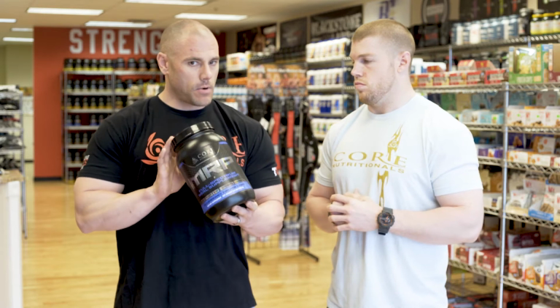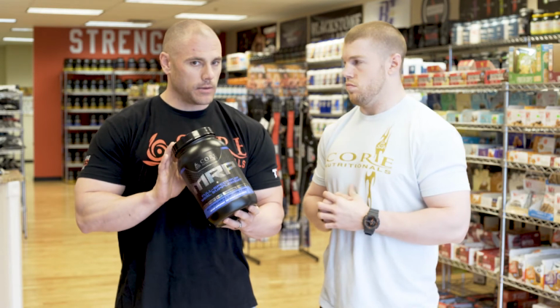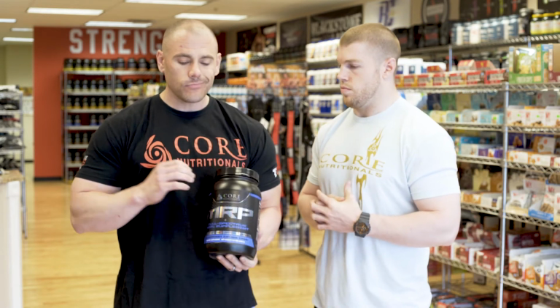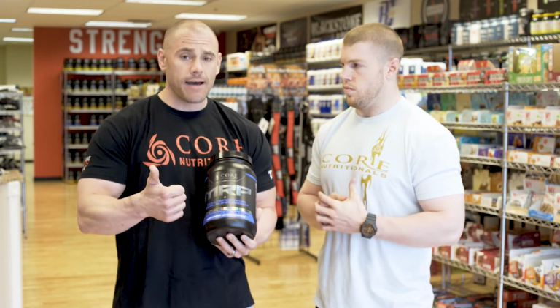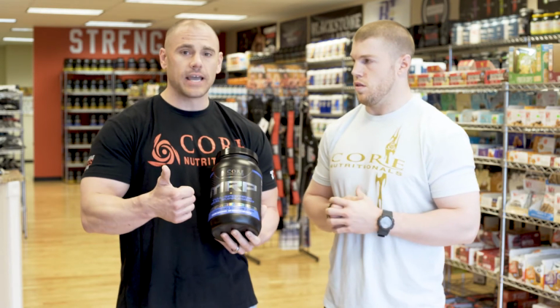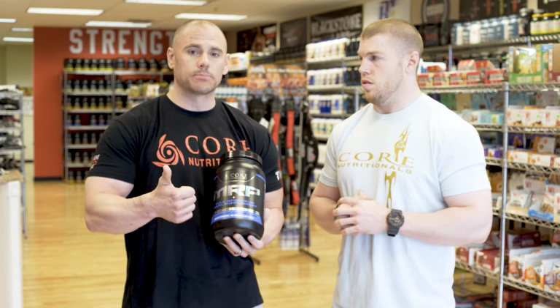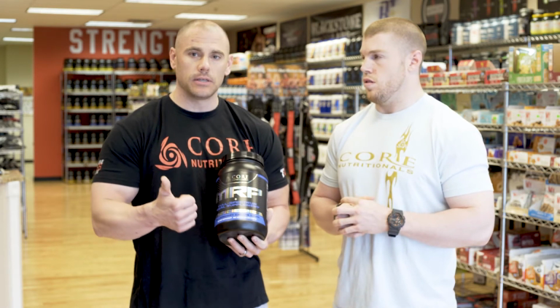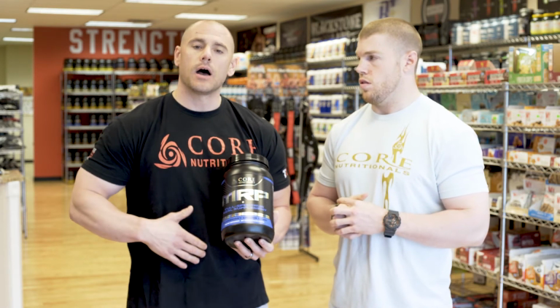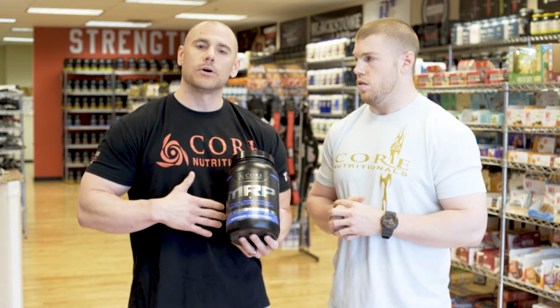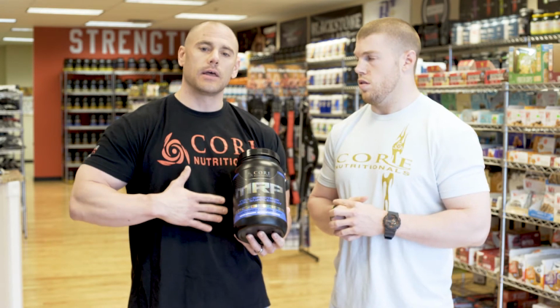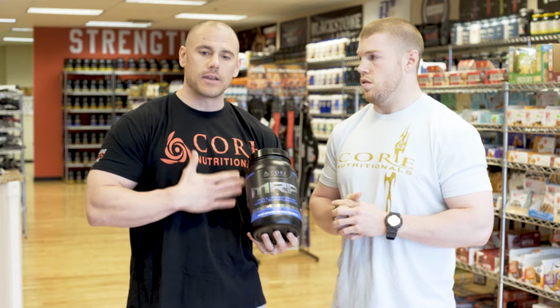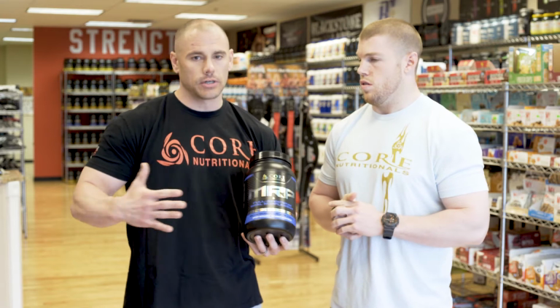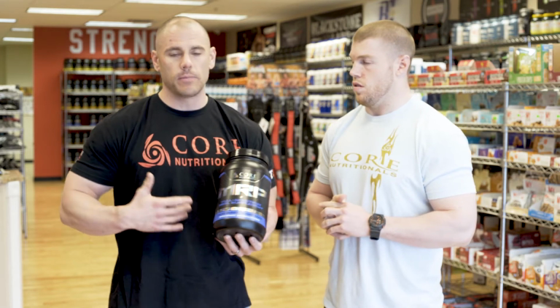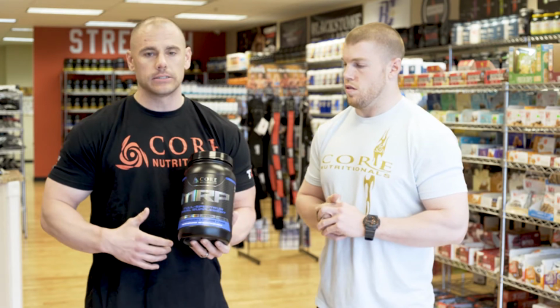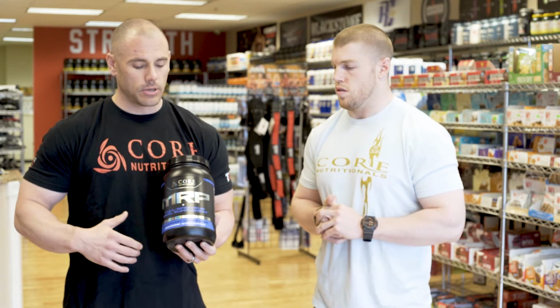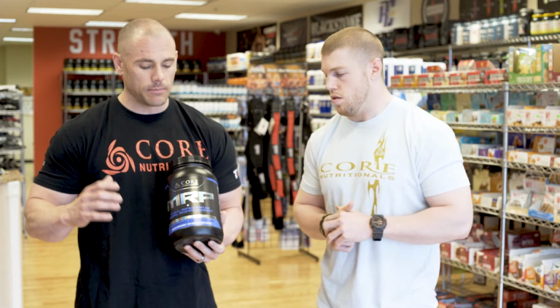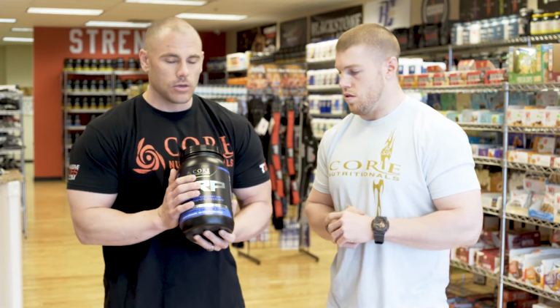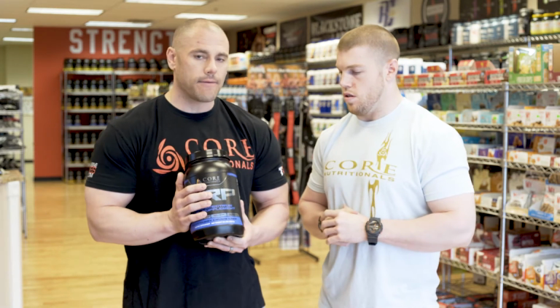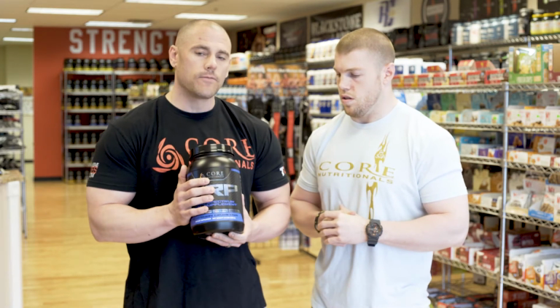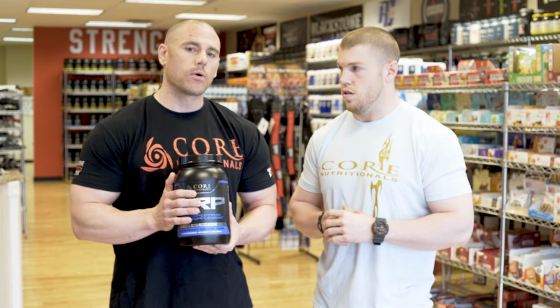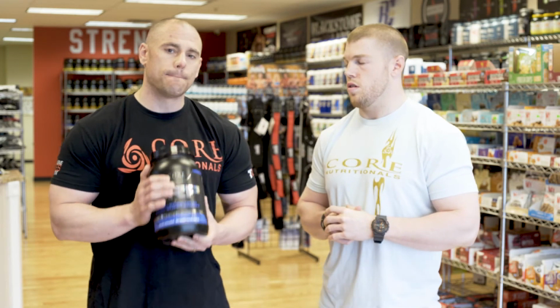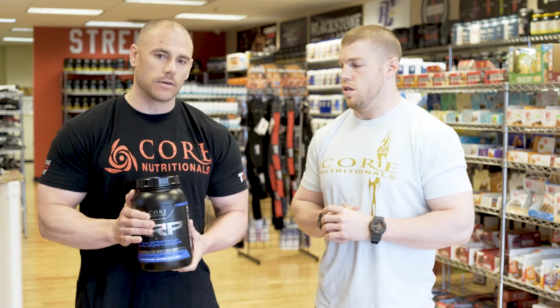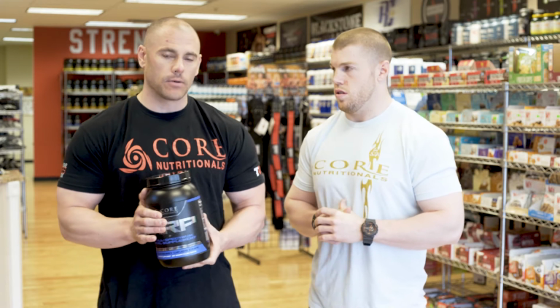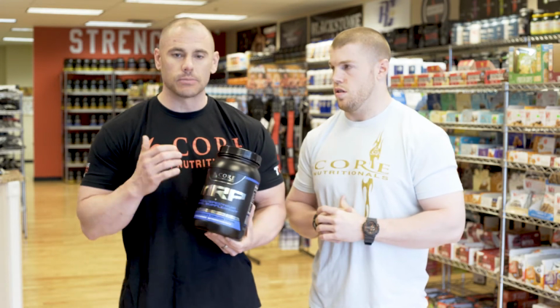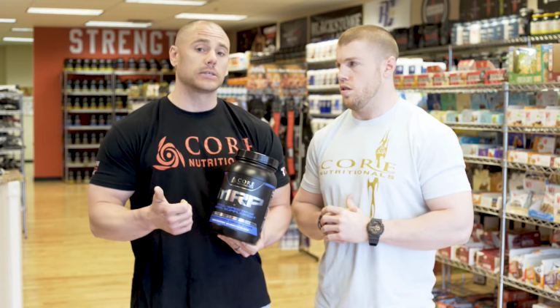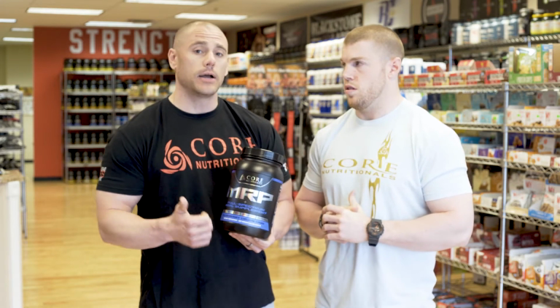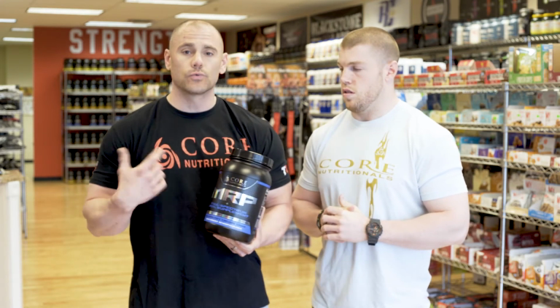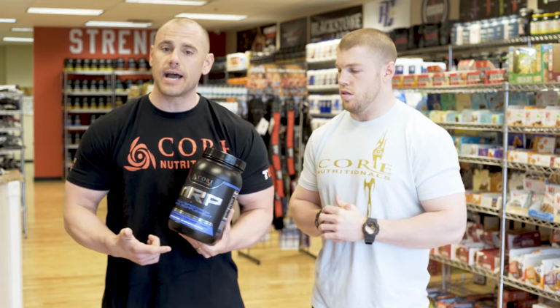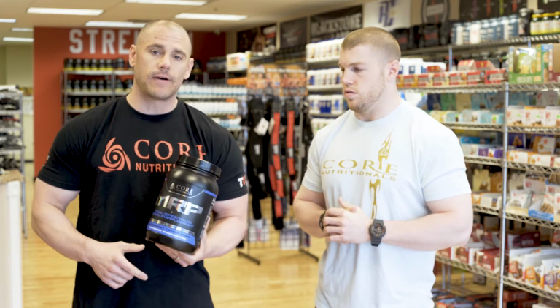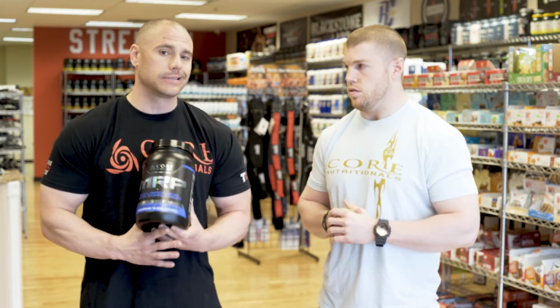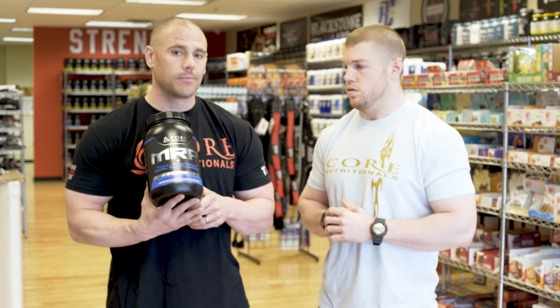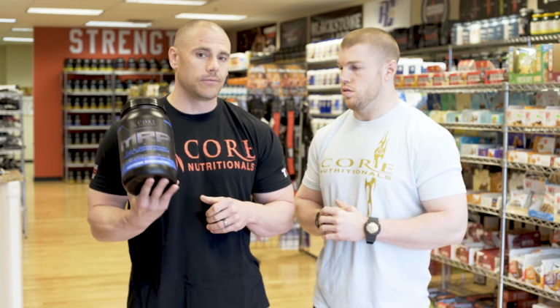The MRP features a sustained release protein, so you get that nice trickling effect of amino acids into the bloodstream. It also contains oat flour and barley flour — complex carbohydrates that are rich in dietary fiber.